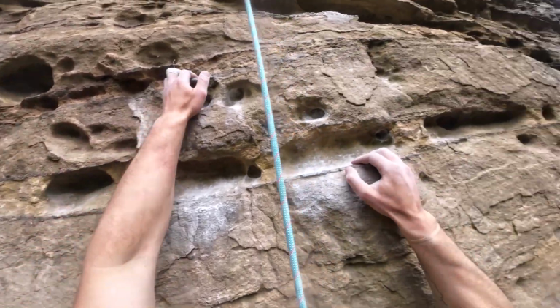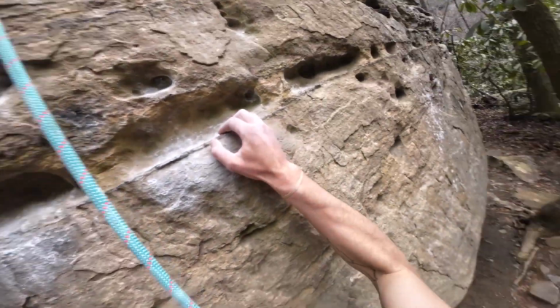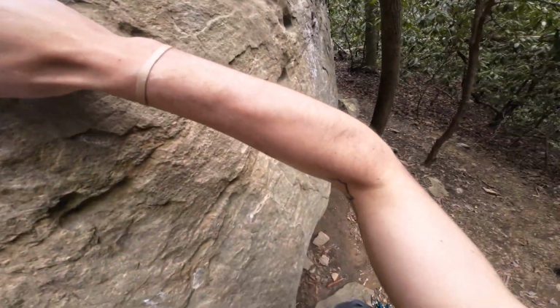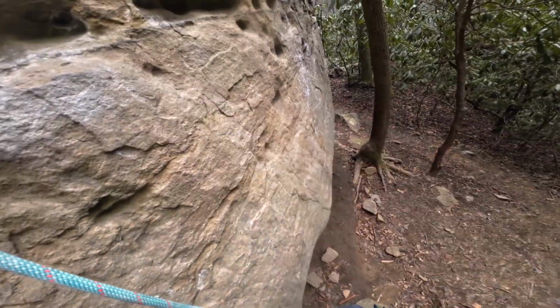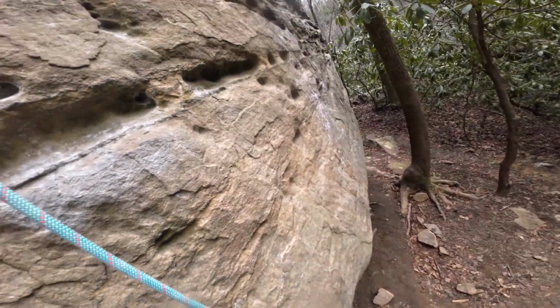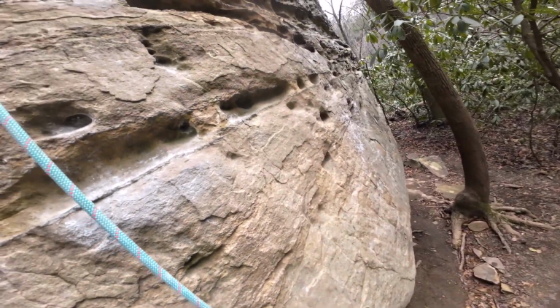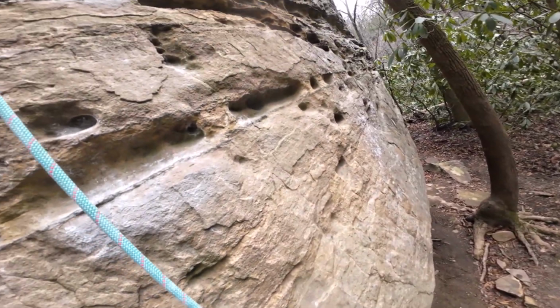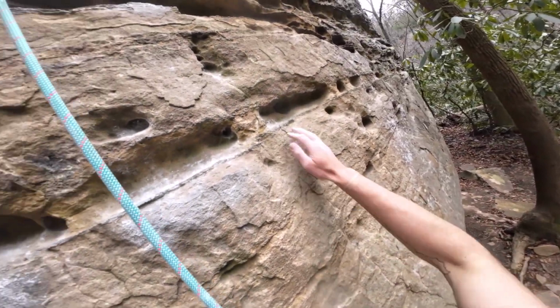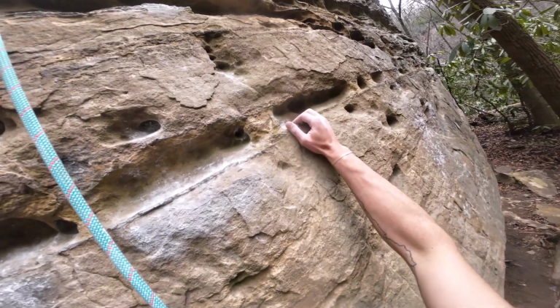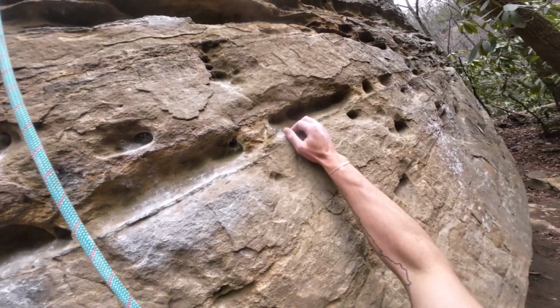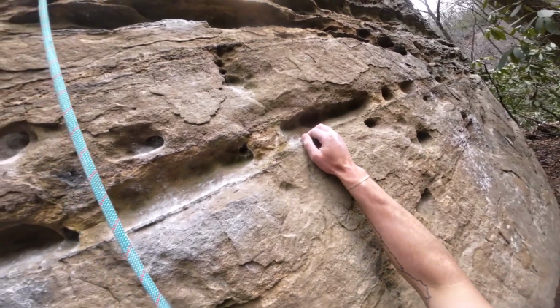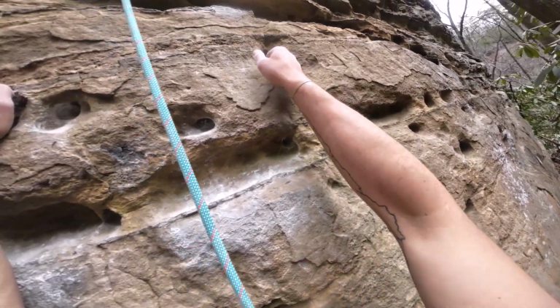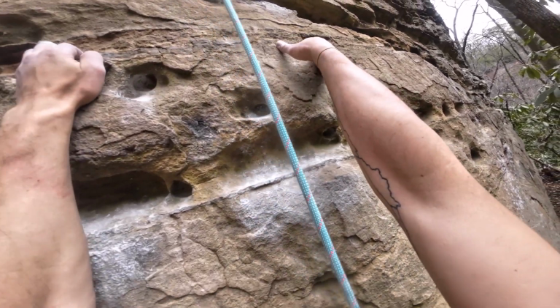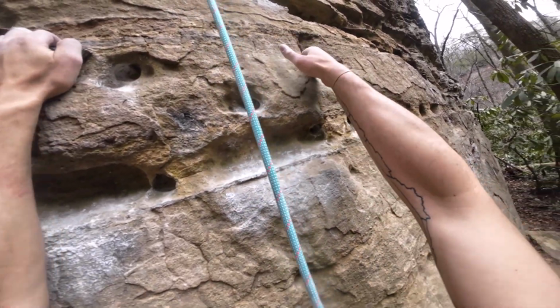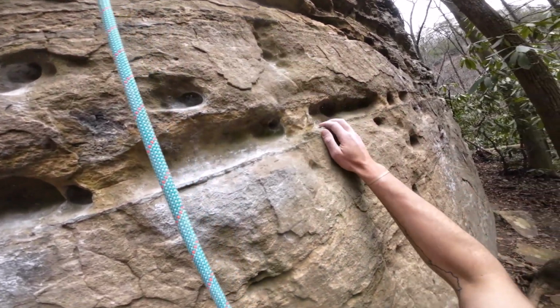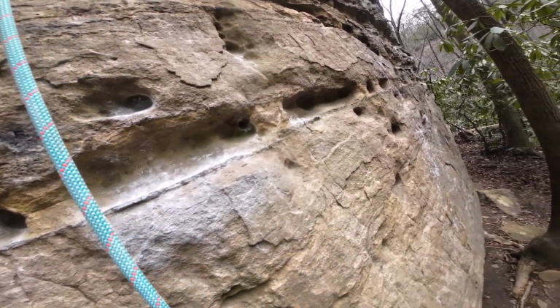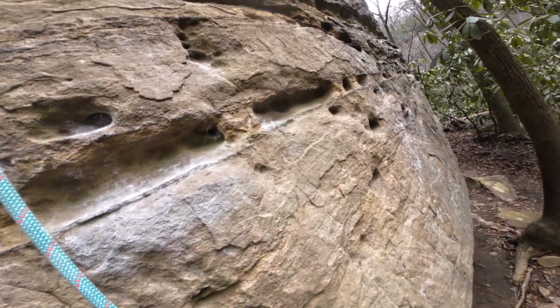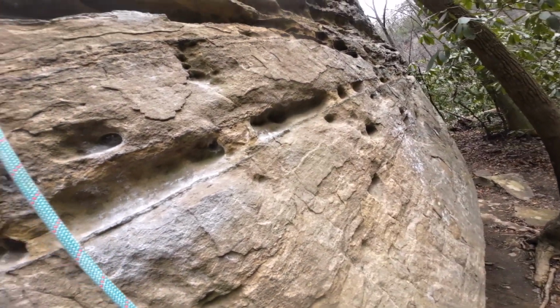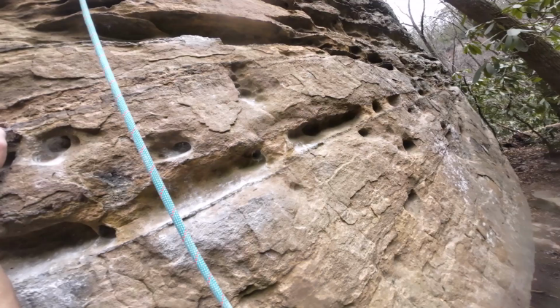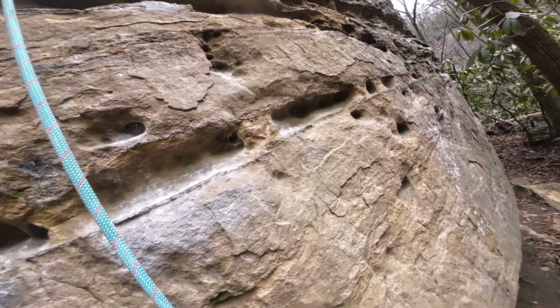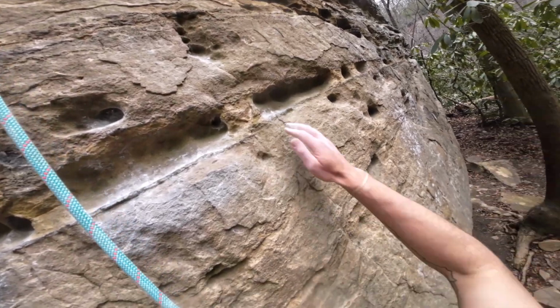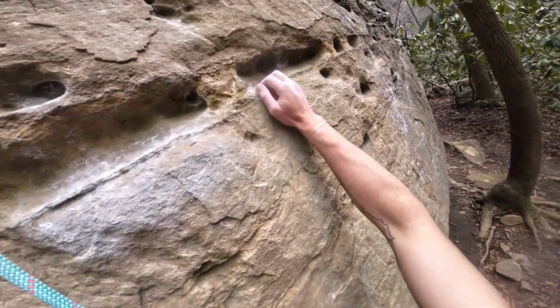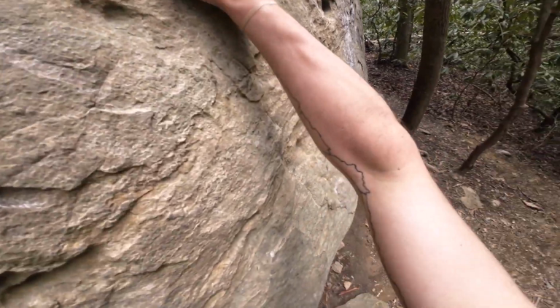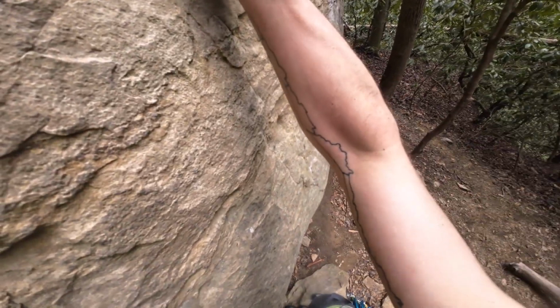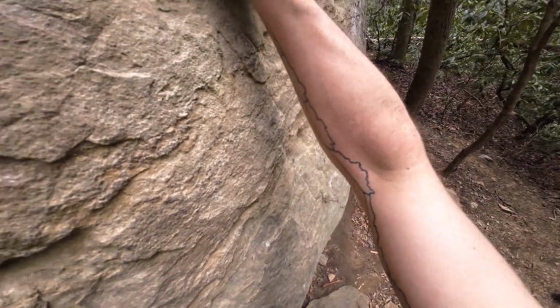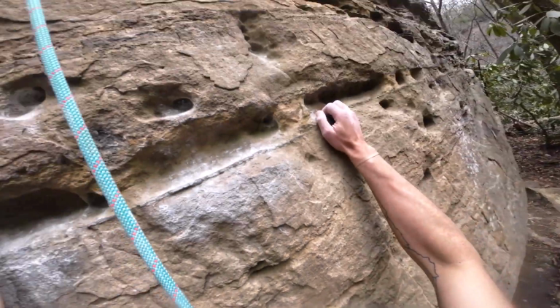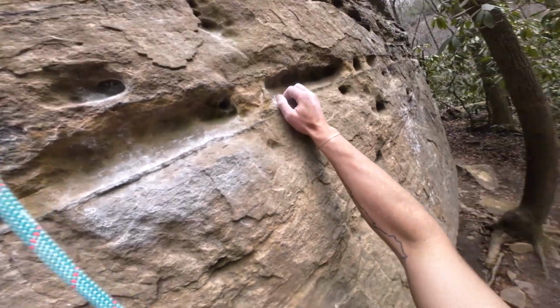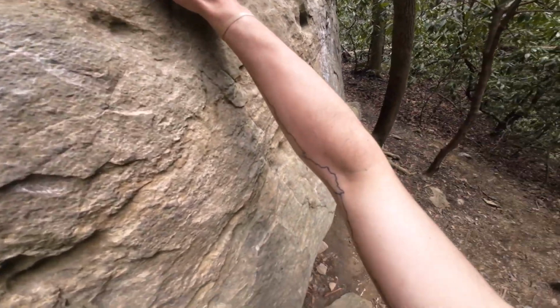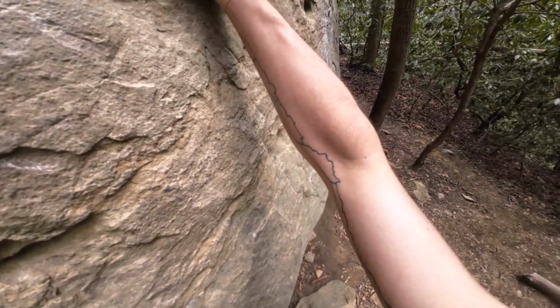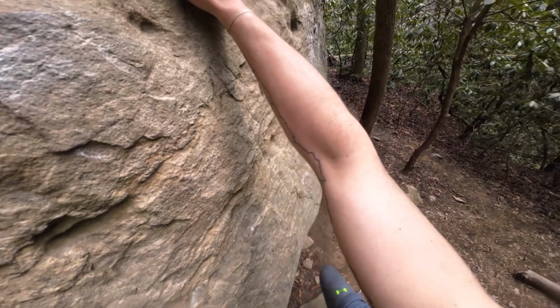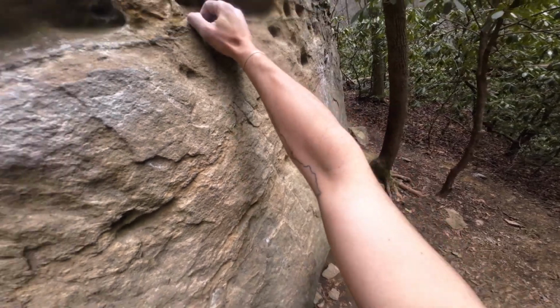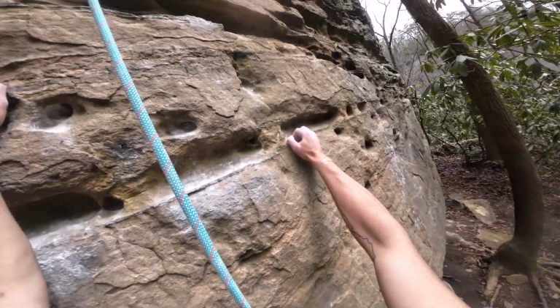No, it's not. I think I like this better. All right, nothing like getting put on ice with a start of a 5.8+. Ready? Ready. All right, I'm climbing. Keep me tight here.